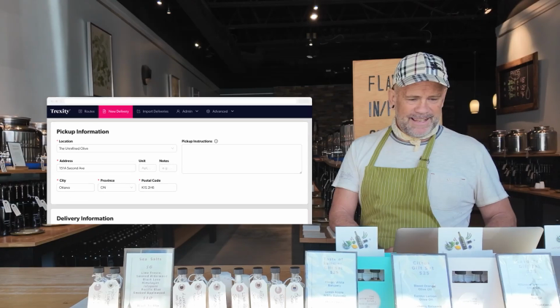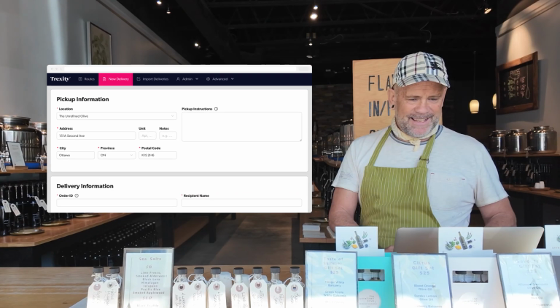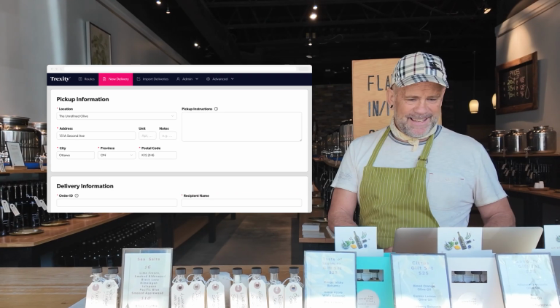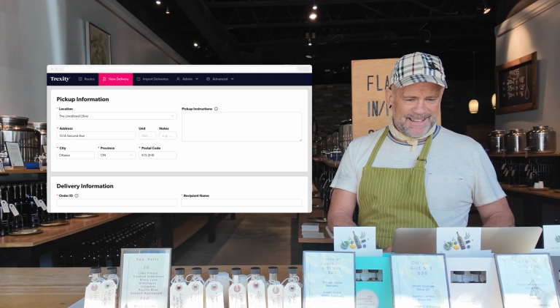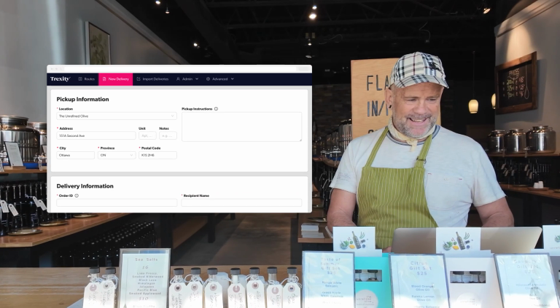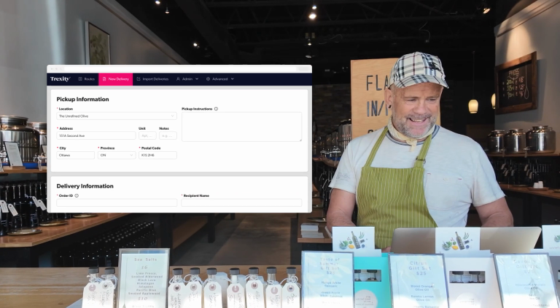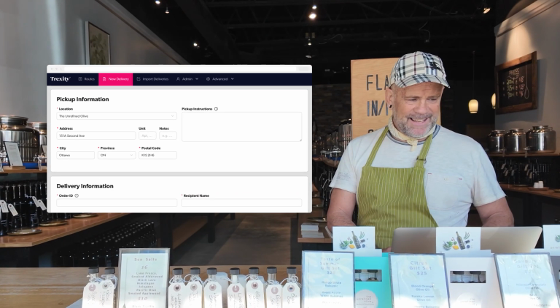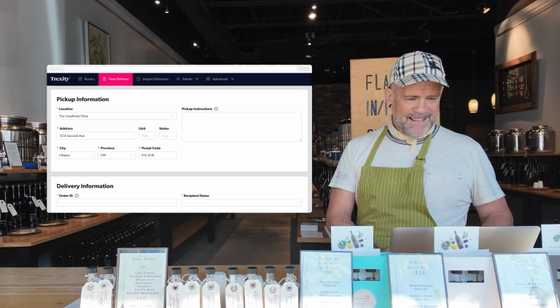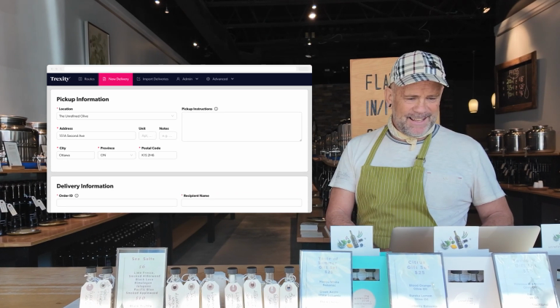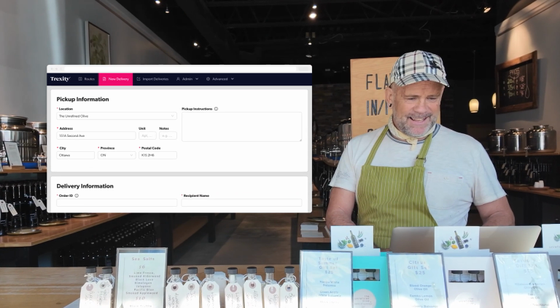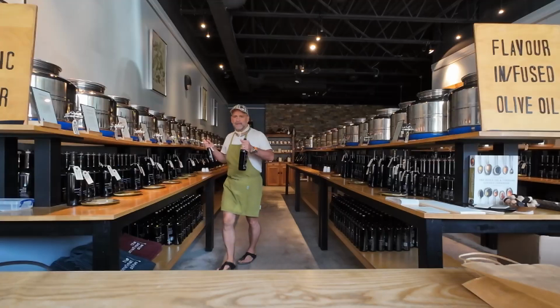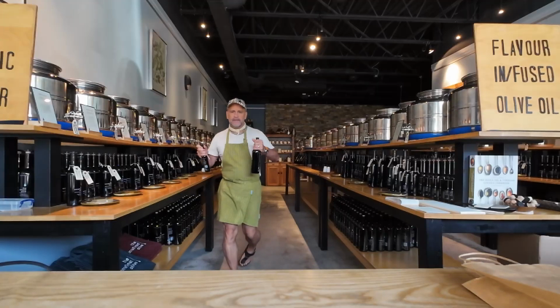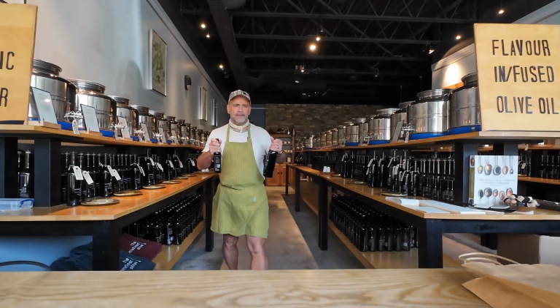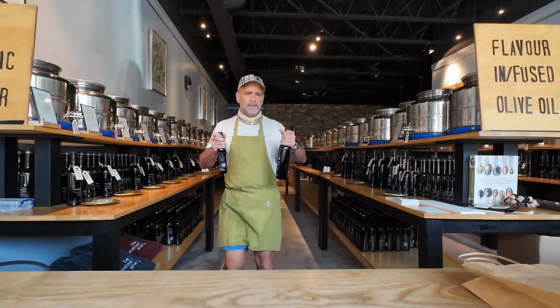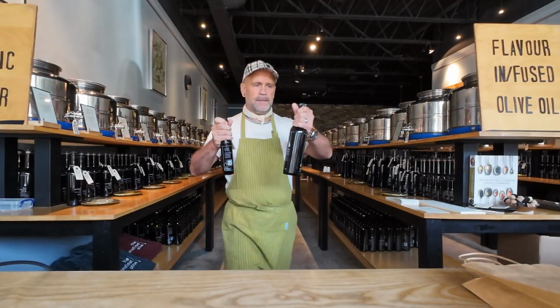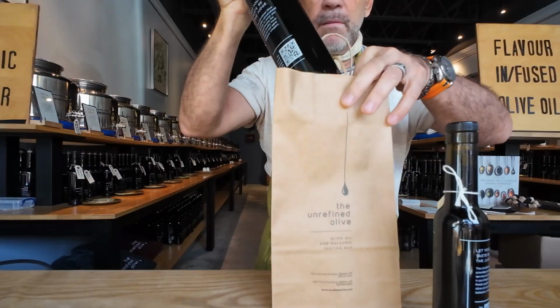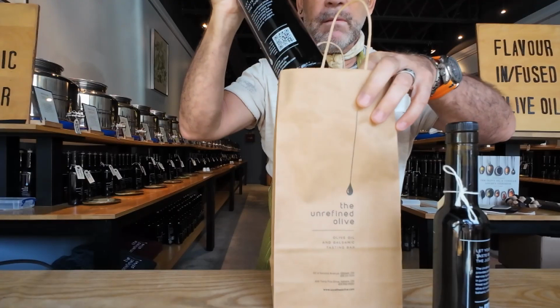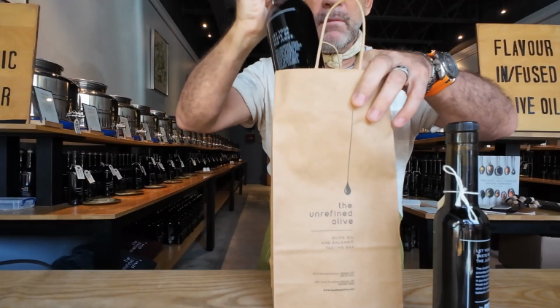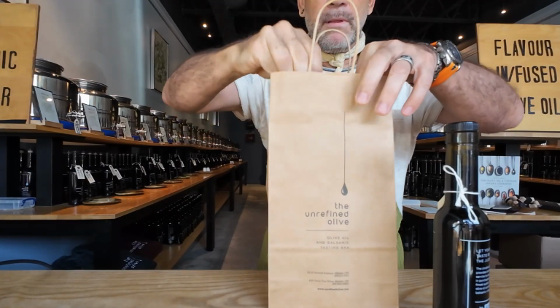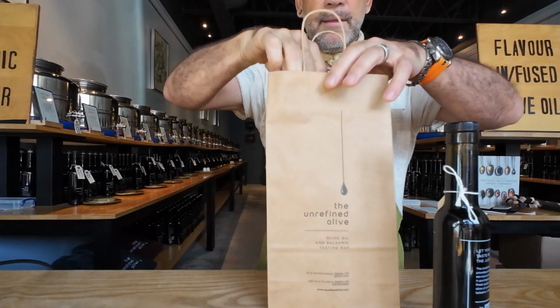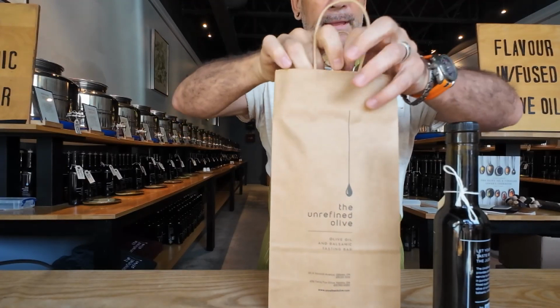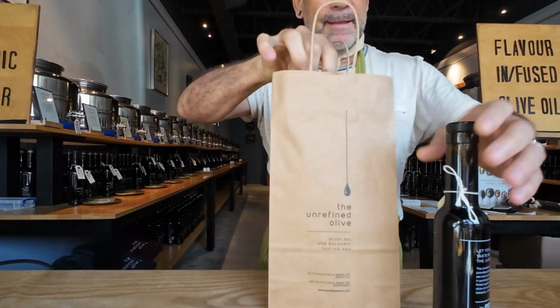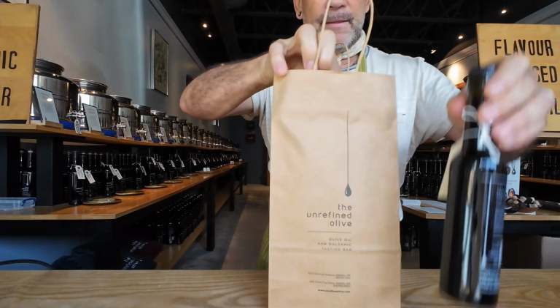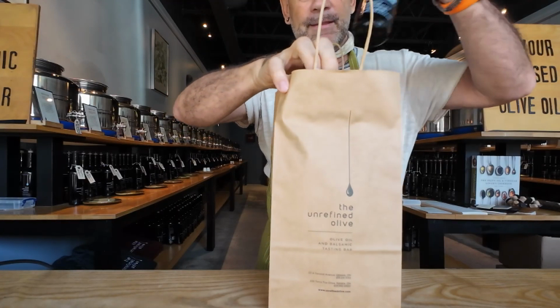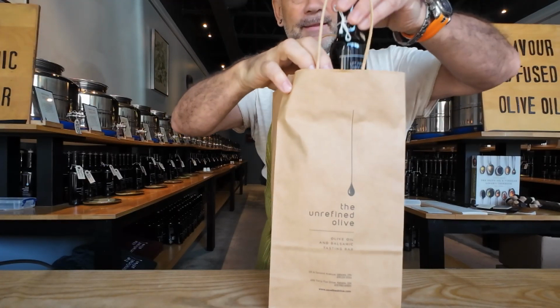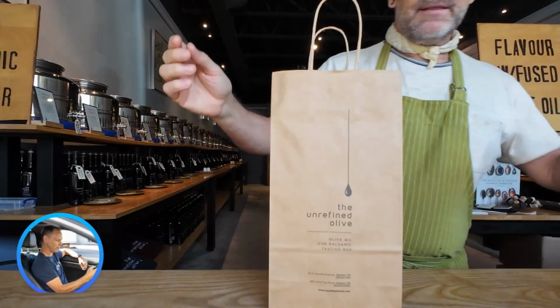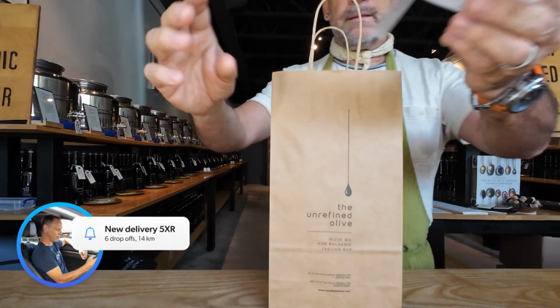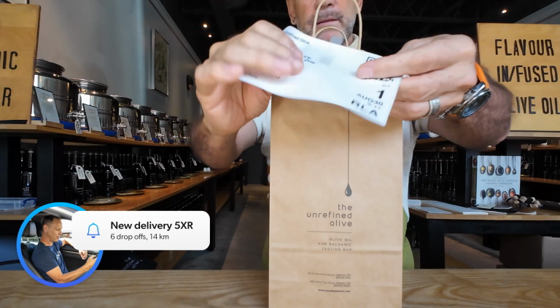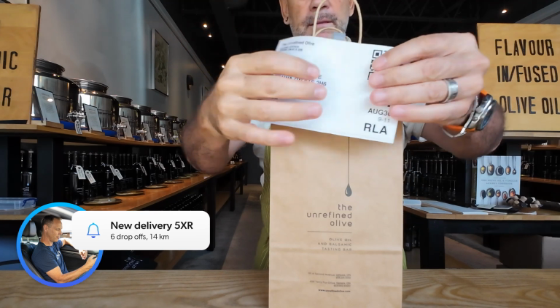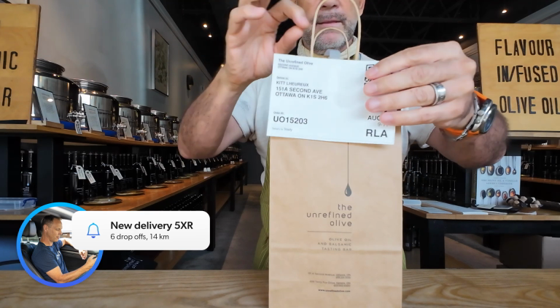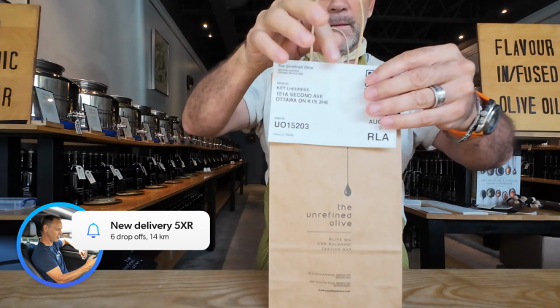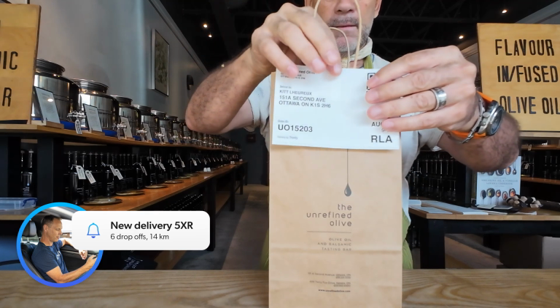Our platform is easy to use, and as a merchant, once the delivery is scheduled, simply pick and pack your order in your branded packaging and attach a Trexity label so it's ready for pickup.